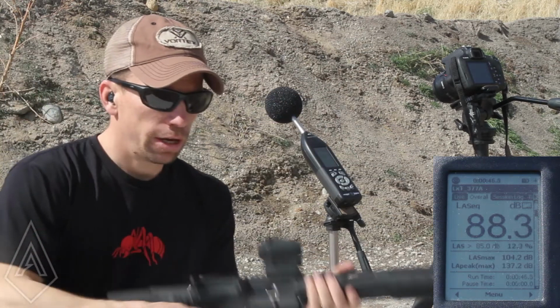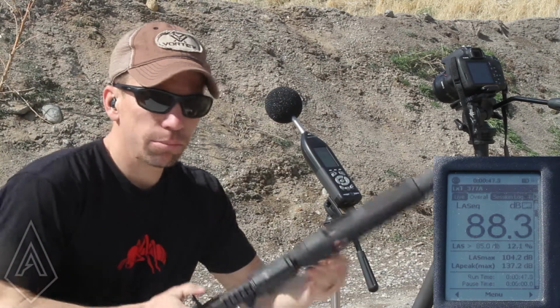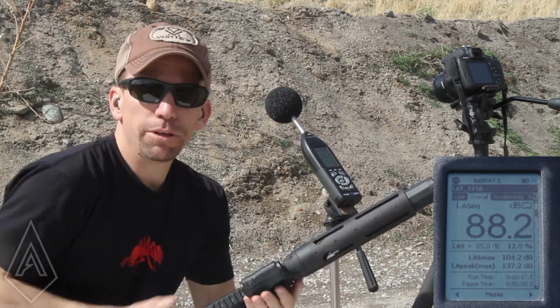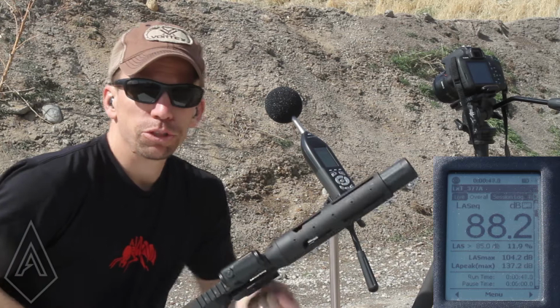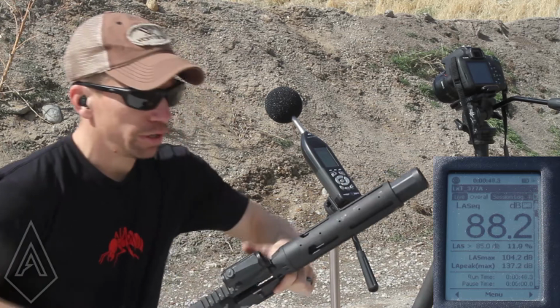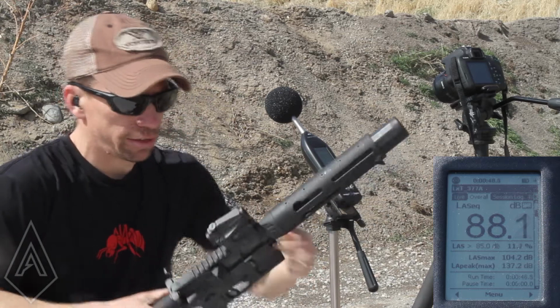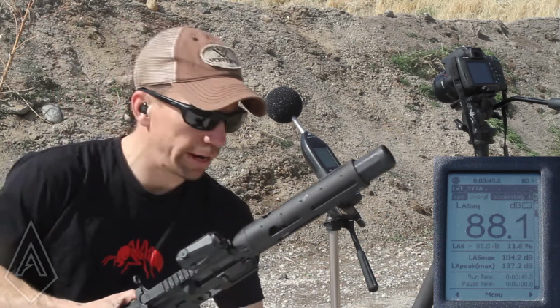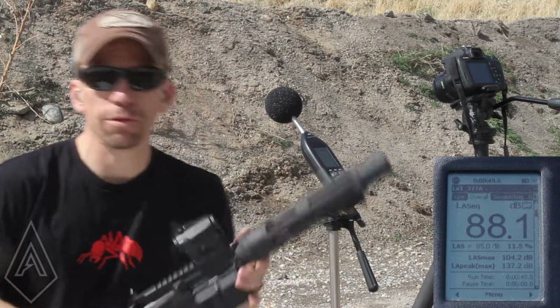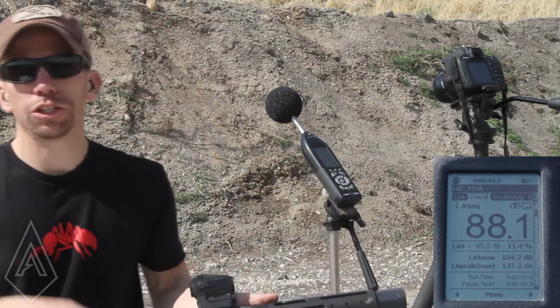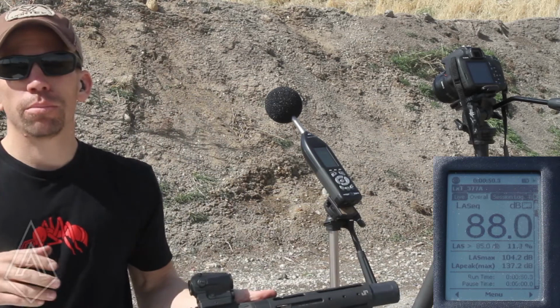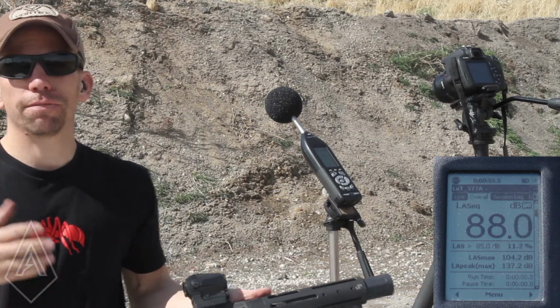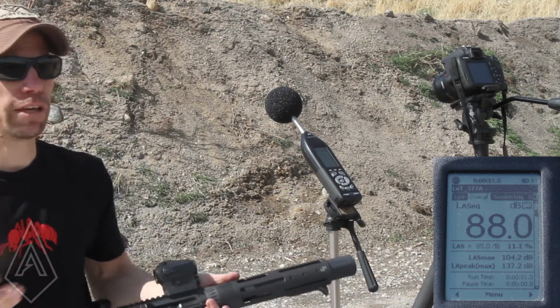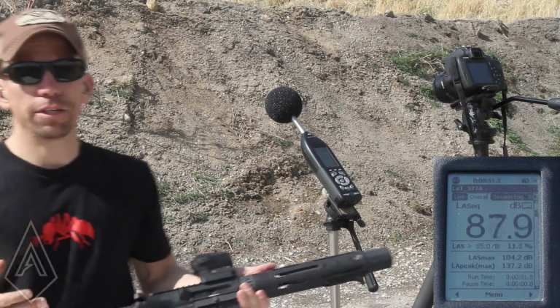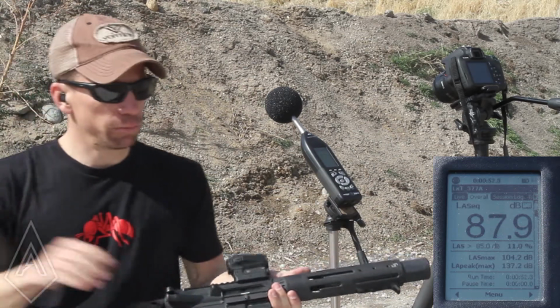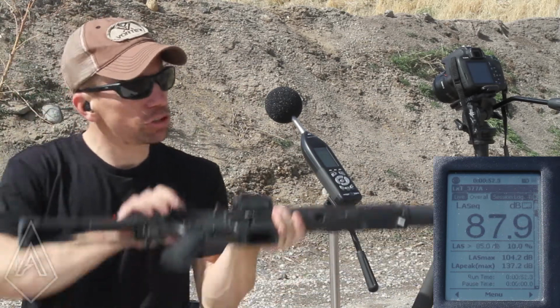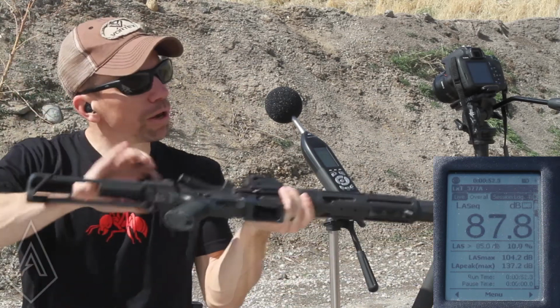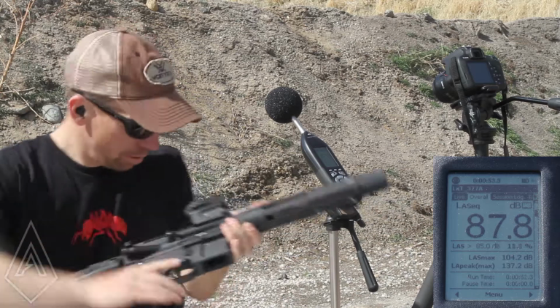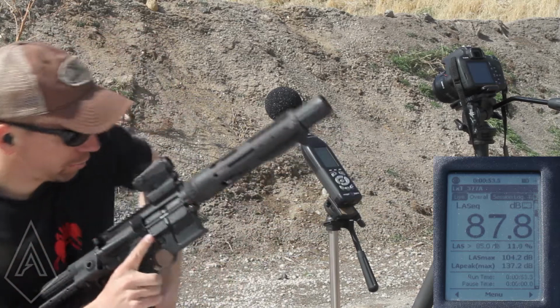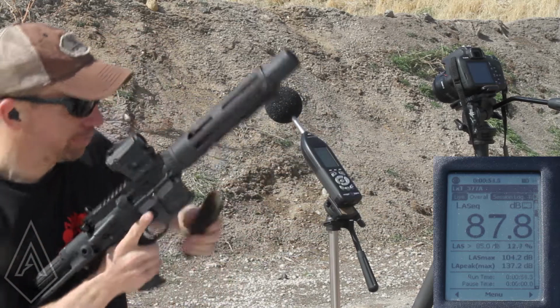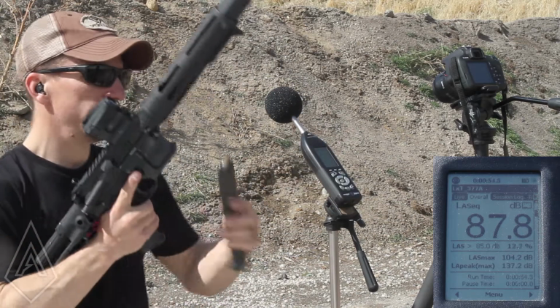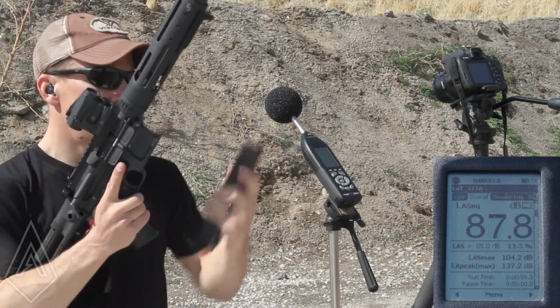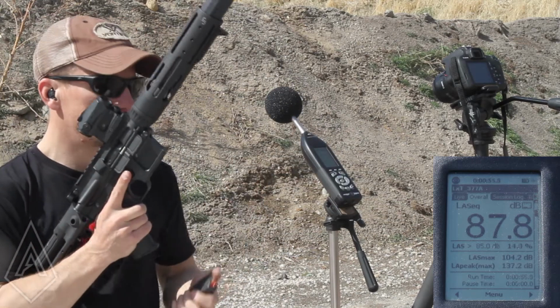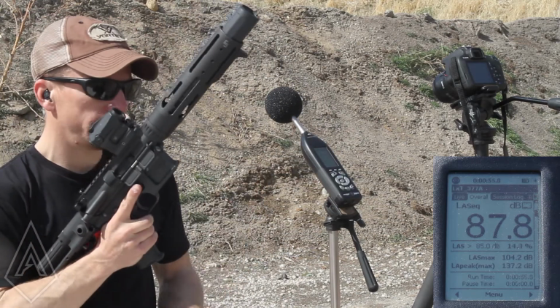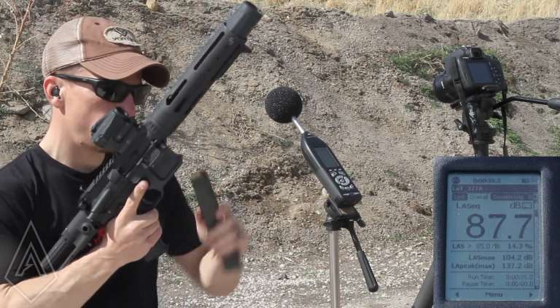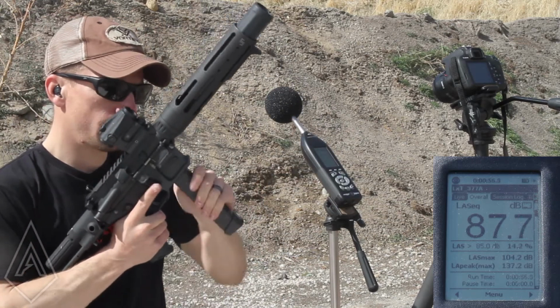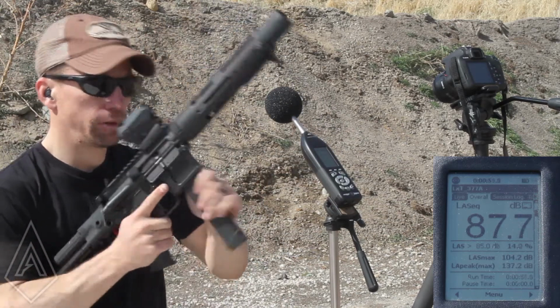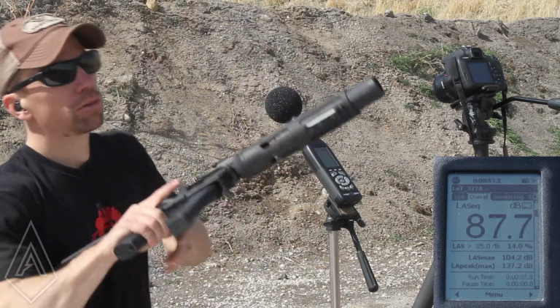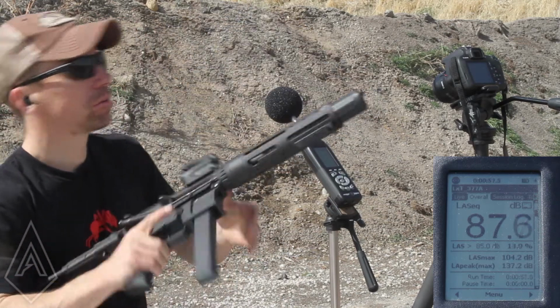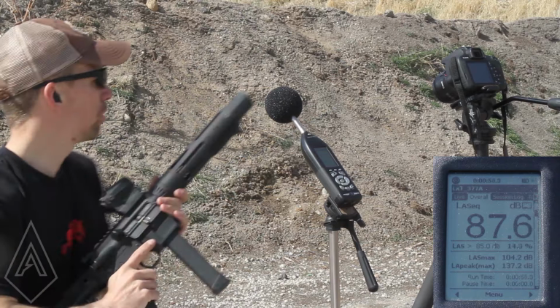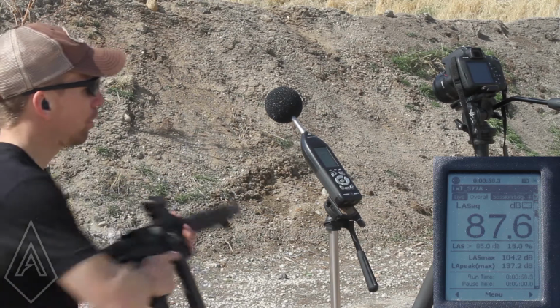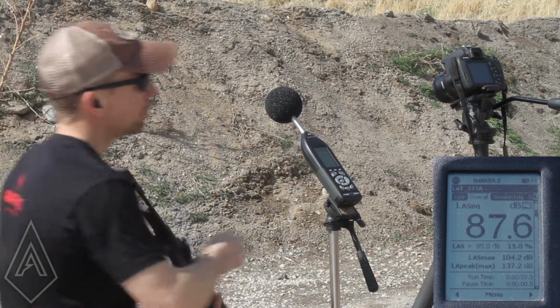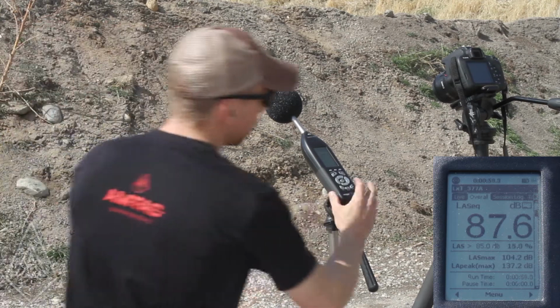Normally we shoot 10 rounds of each, but for the sake of brevity here we're just going to shoot one. That mag is empty — now we have some subsonic ammo. Reset the mic.